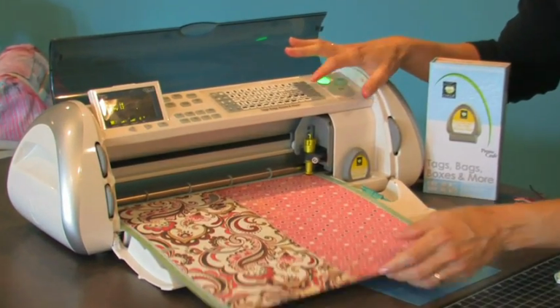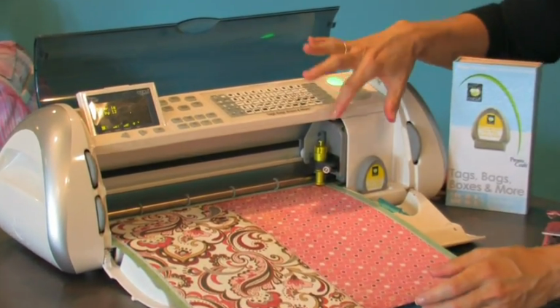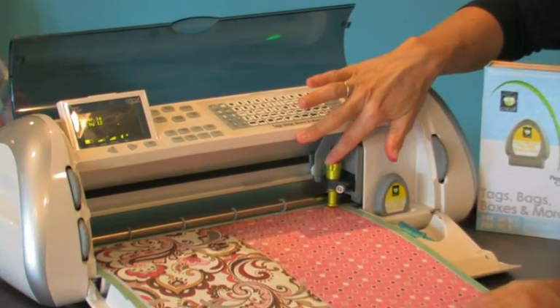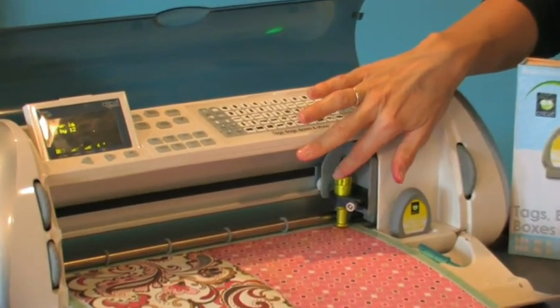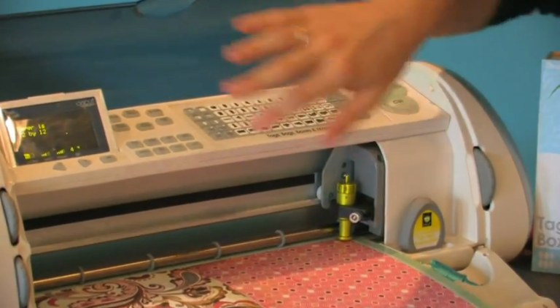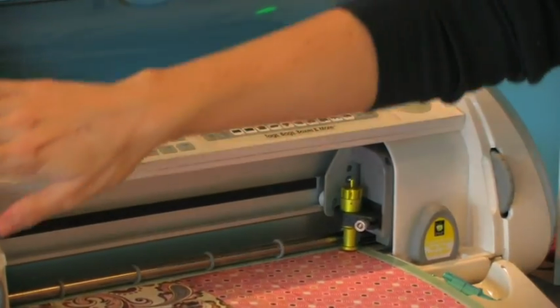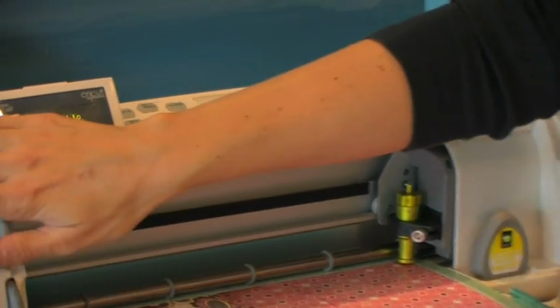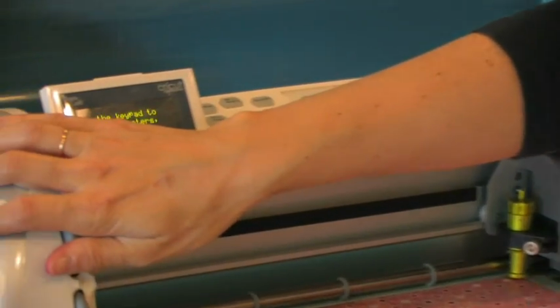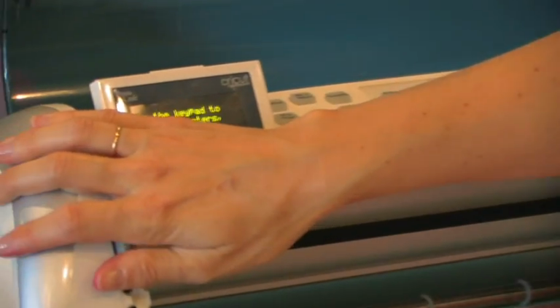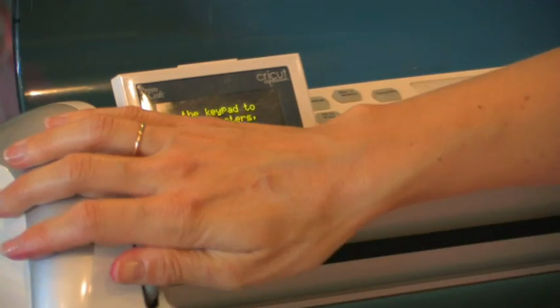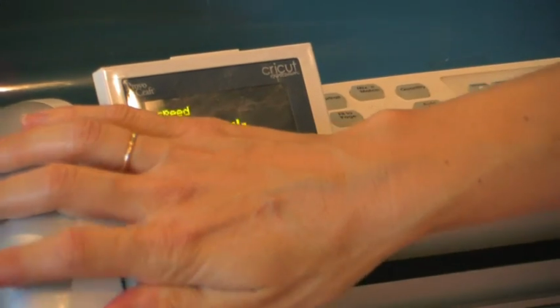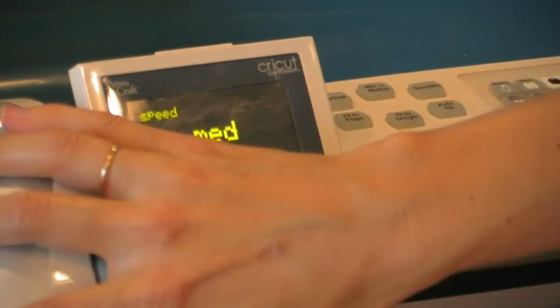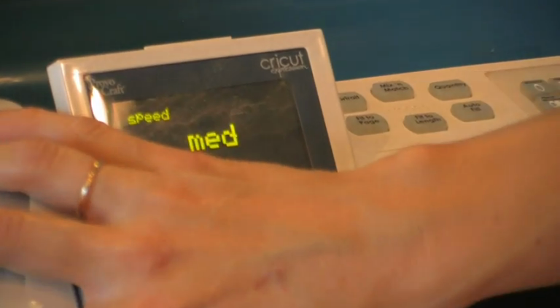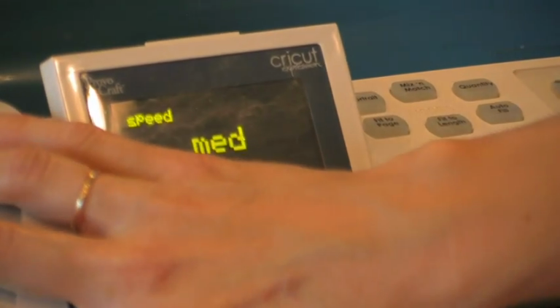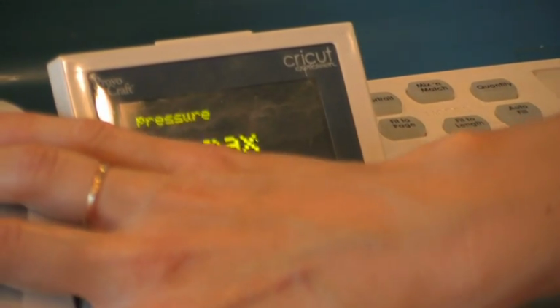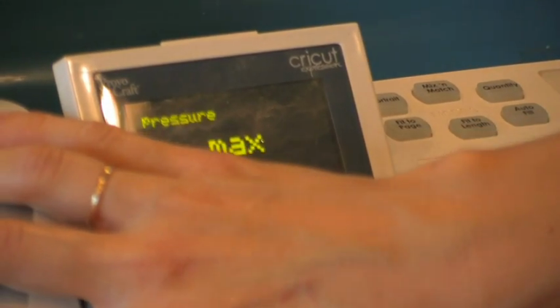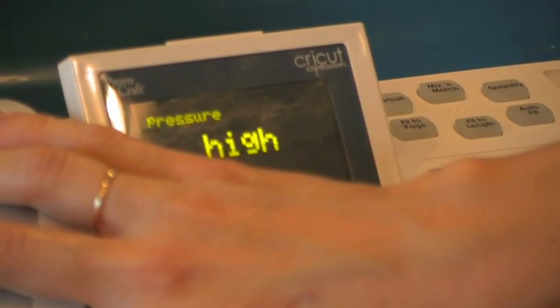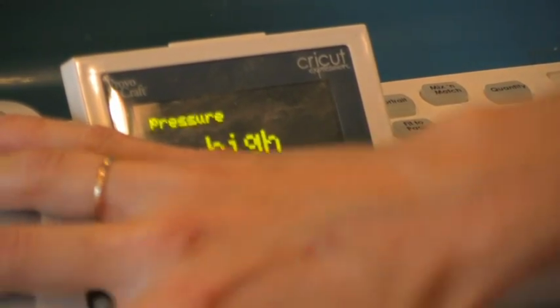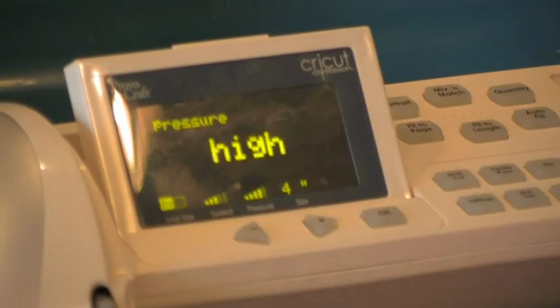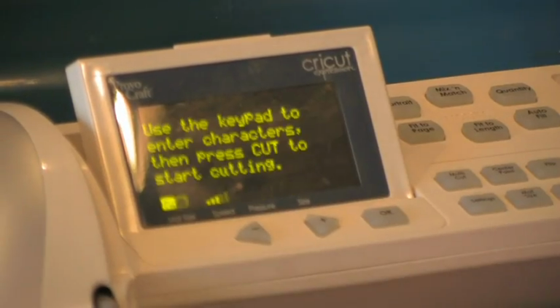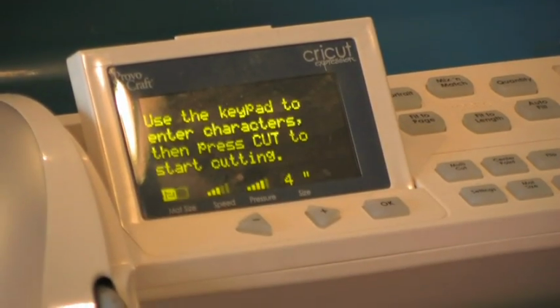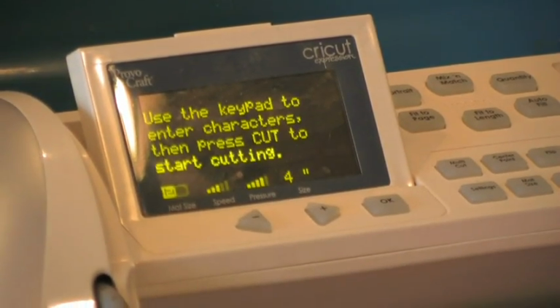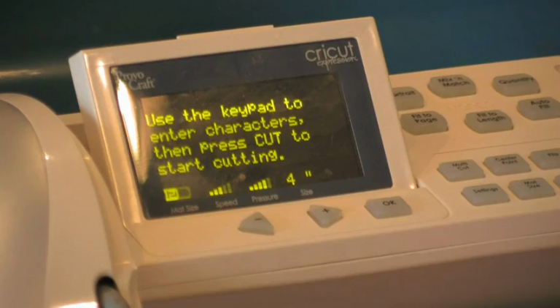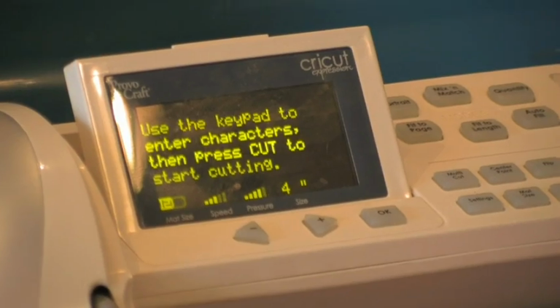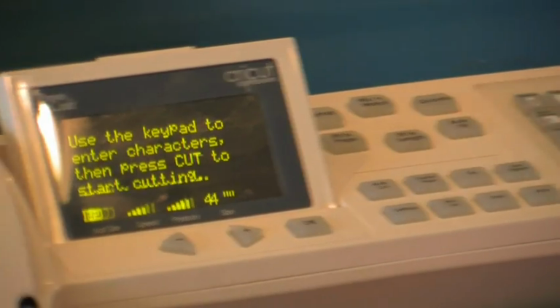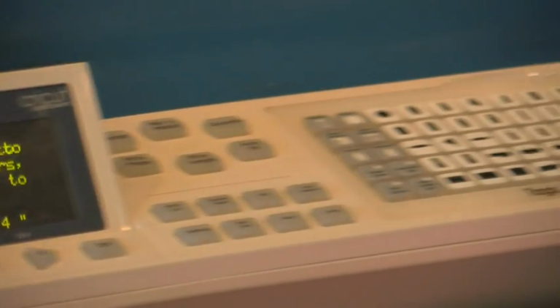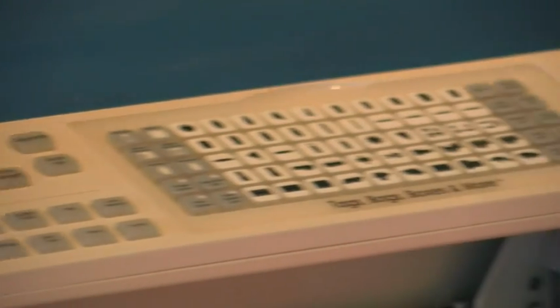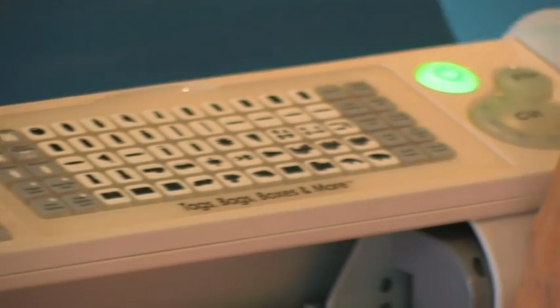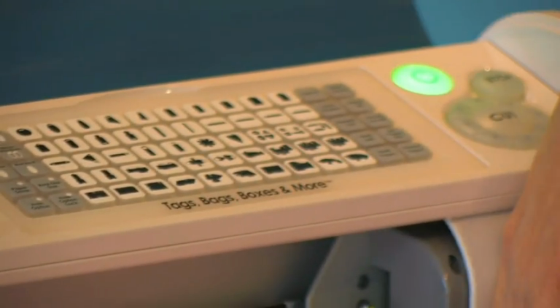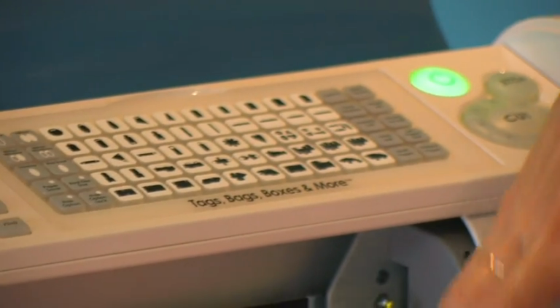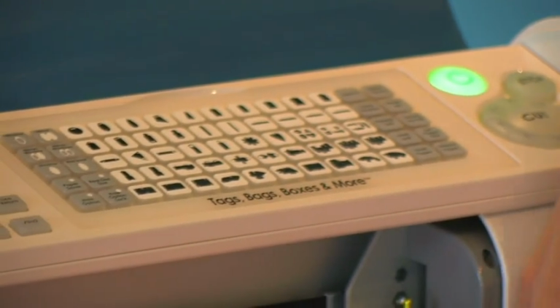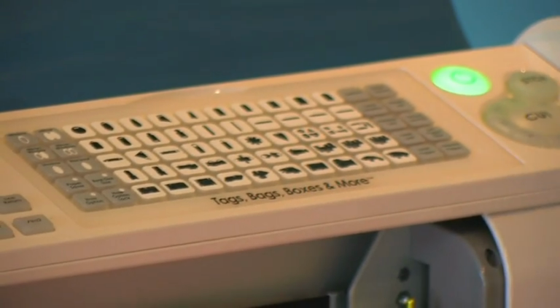My blade depth is set at six, my speed is medium, and my pressure is on high. That's usually what I use to cut regular scrapbooking paper.